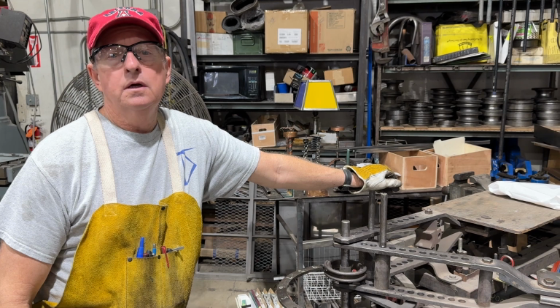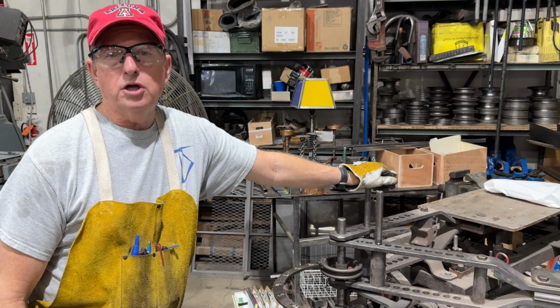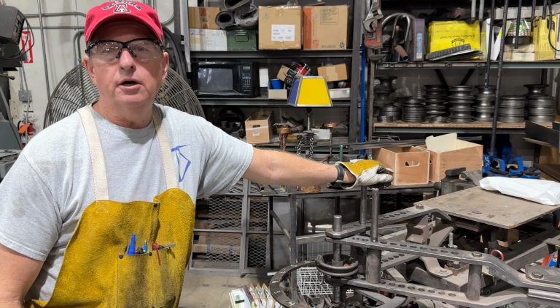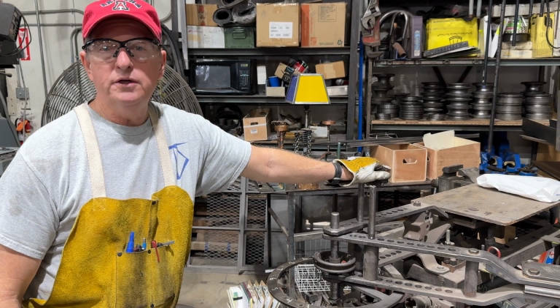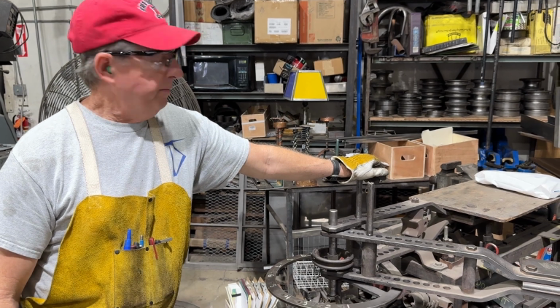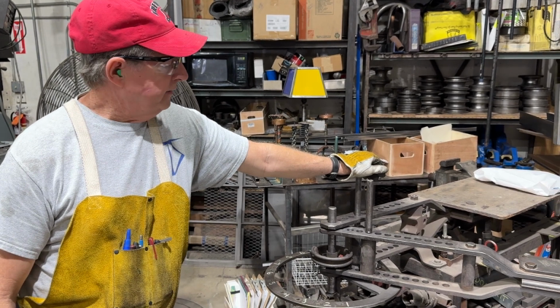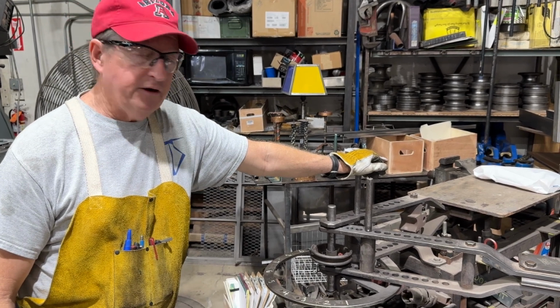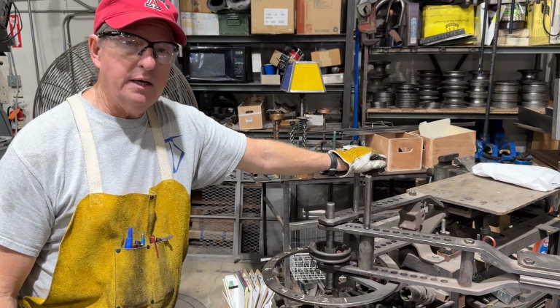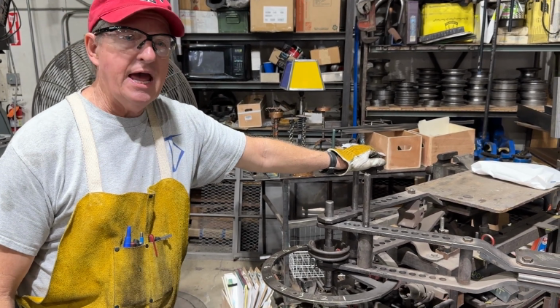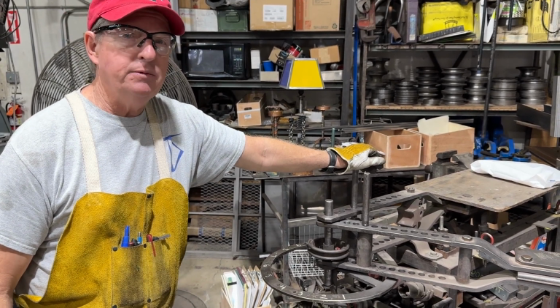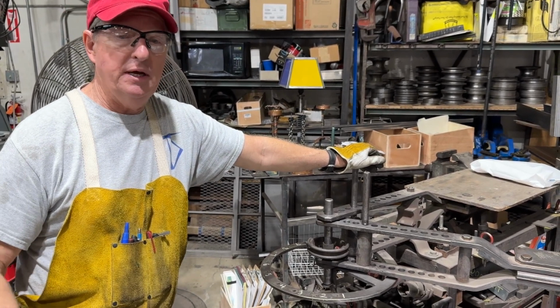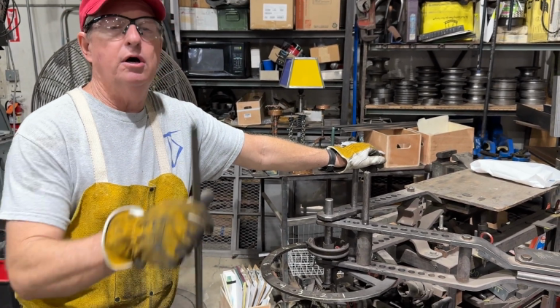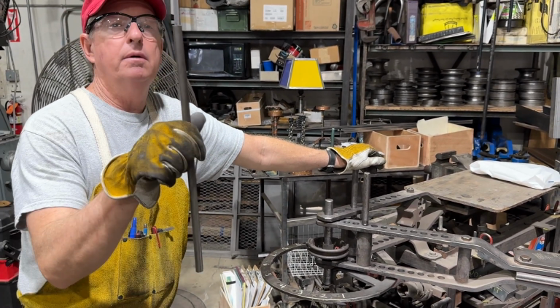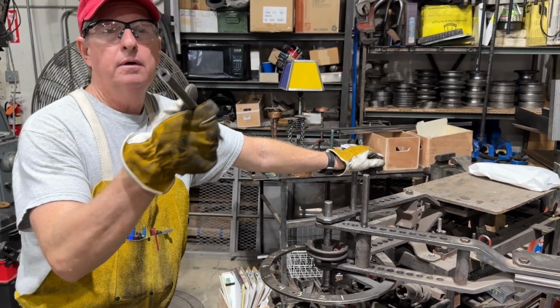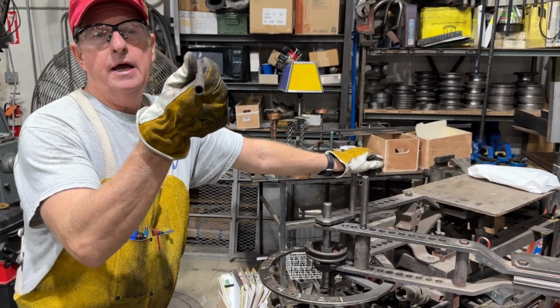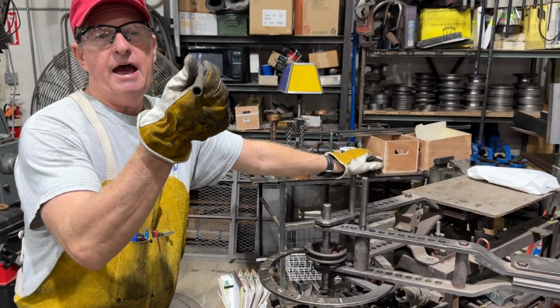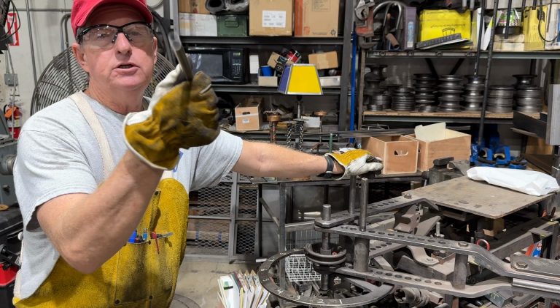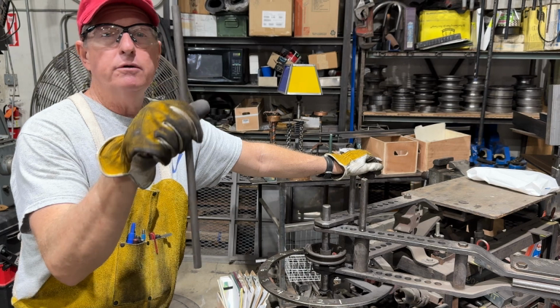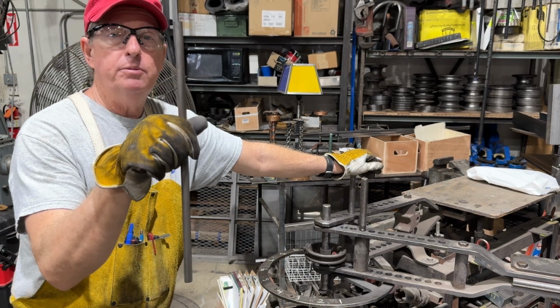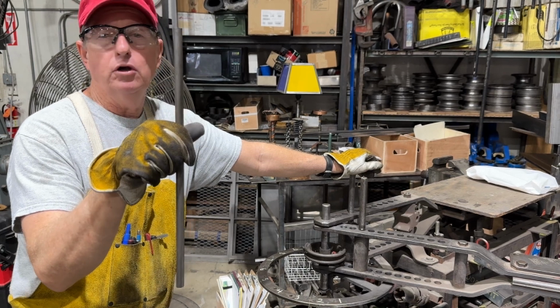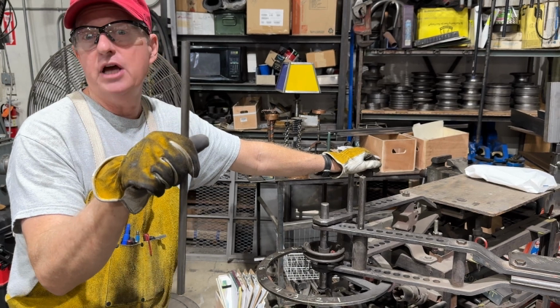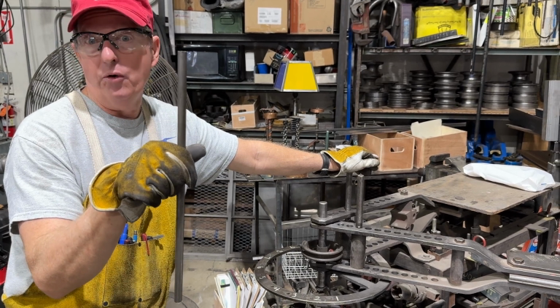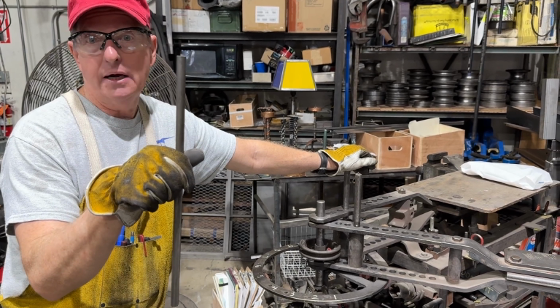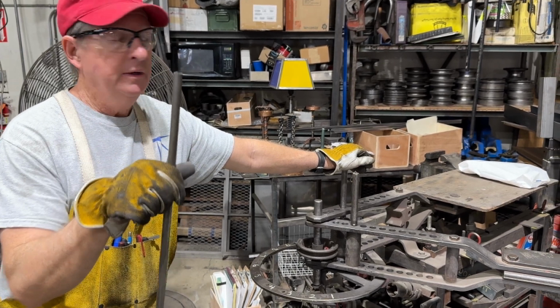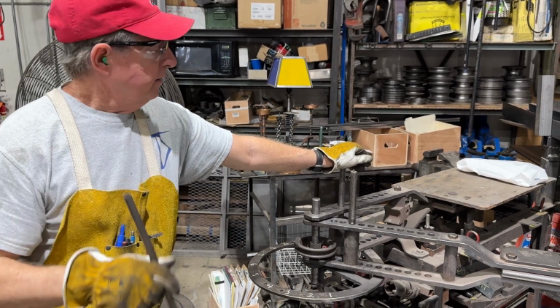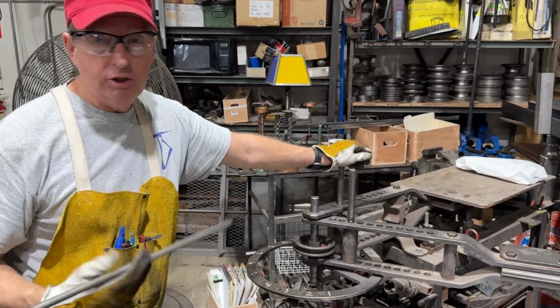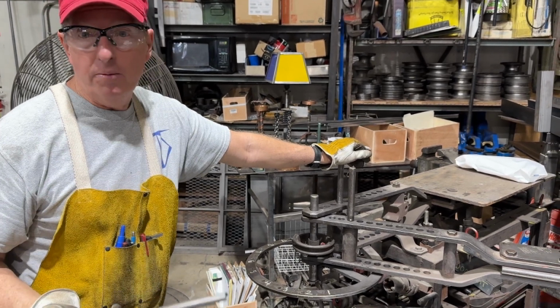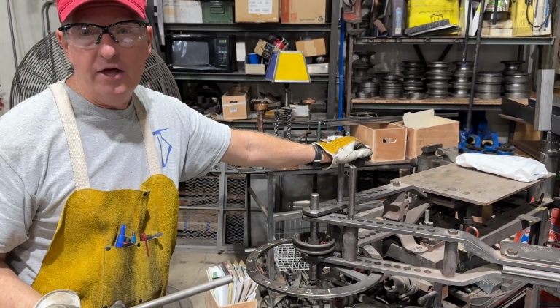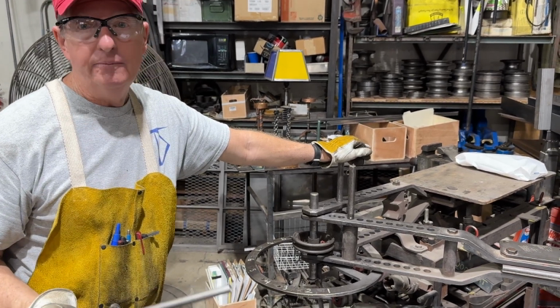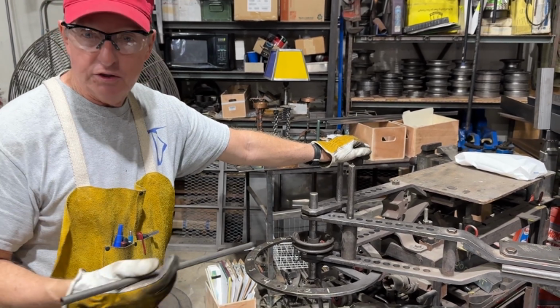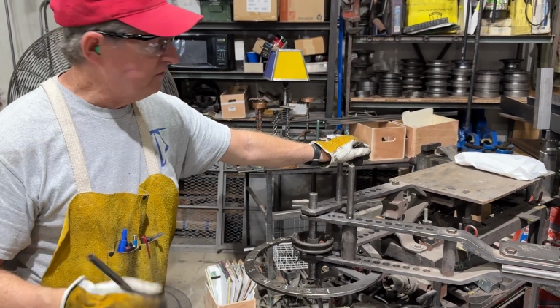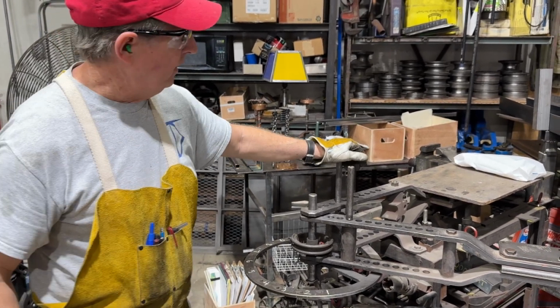Doug Thompson here. We're in the shop and a friend of mine has asked me to bend some half inch round tubing for a little towel rack. So I'm going to show you my method using the Hossfeld Bender.